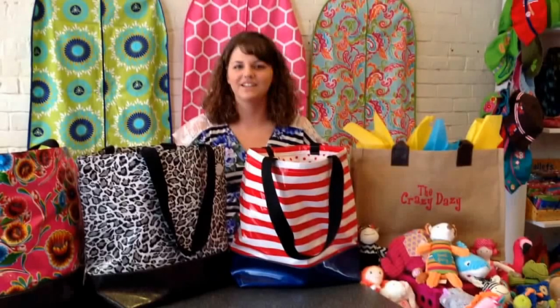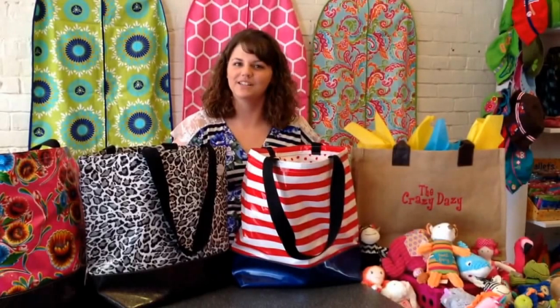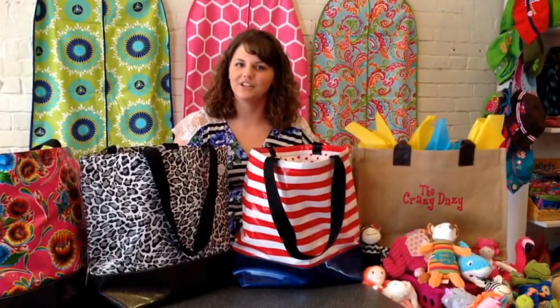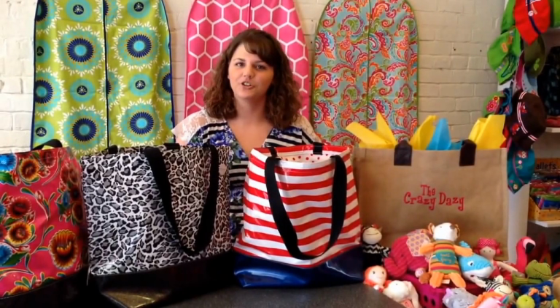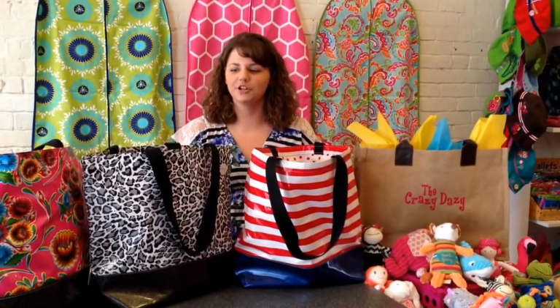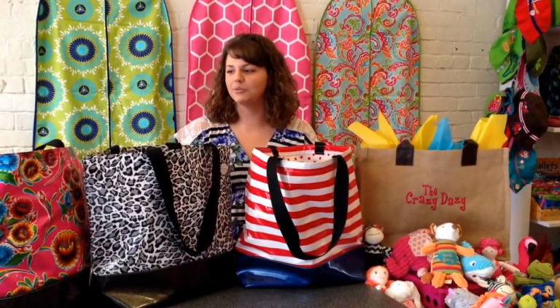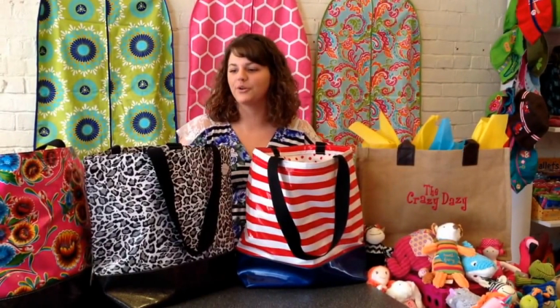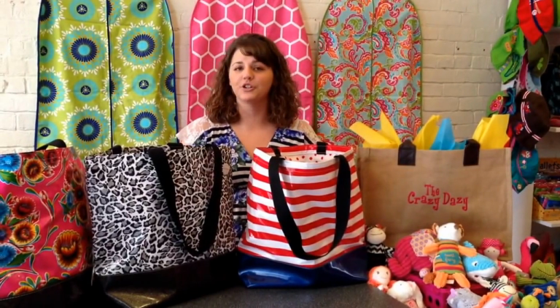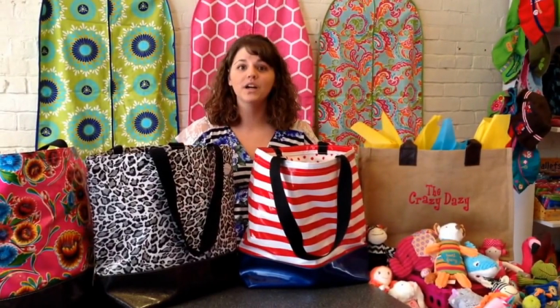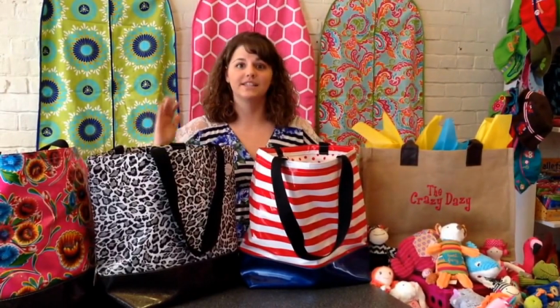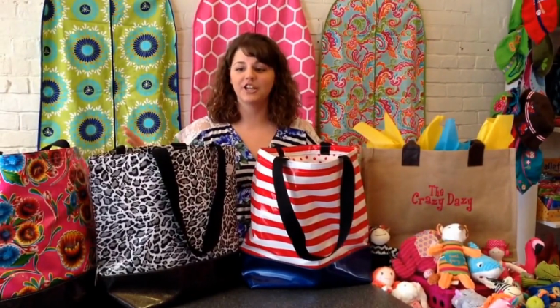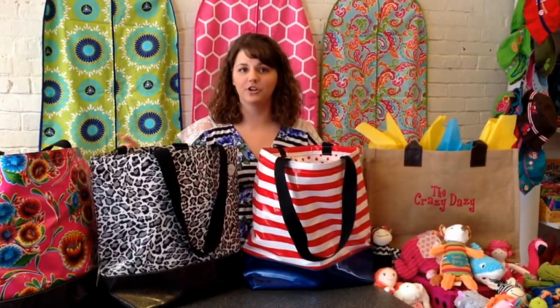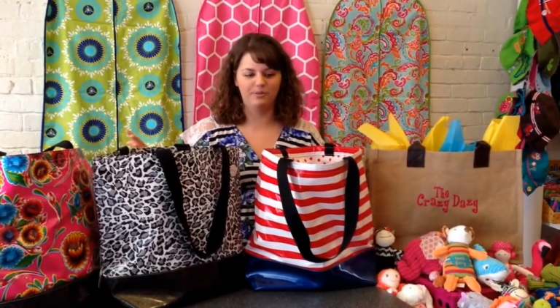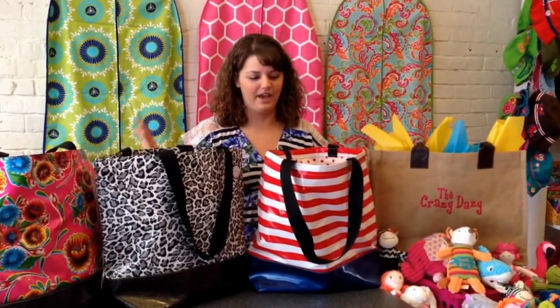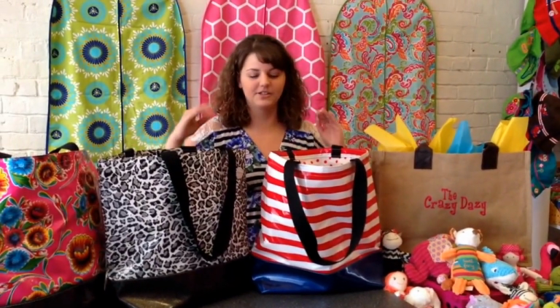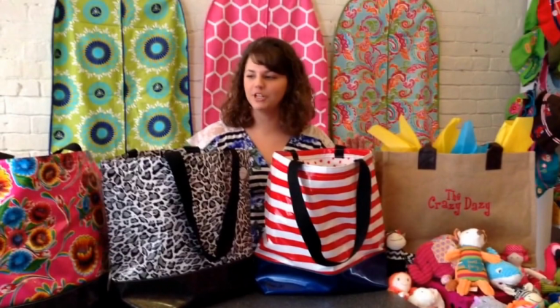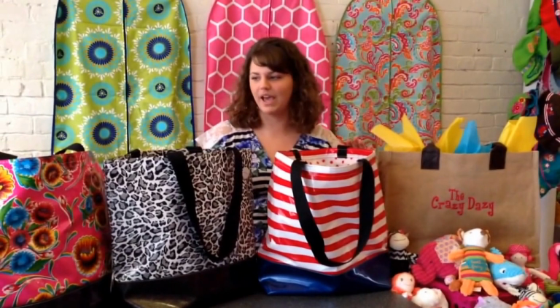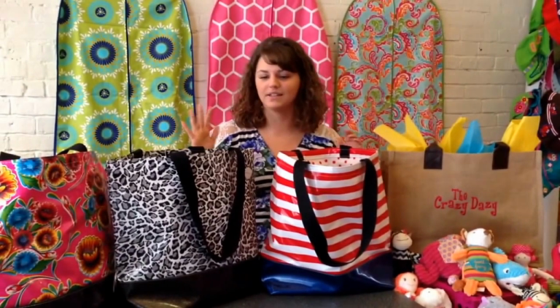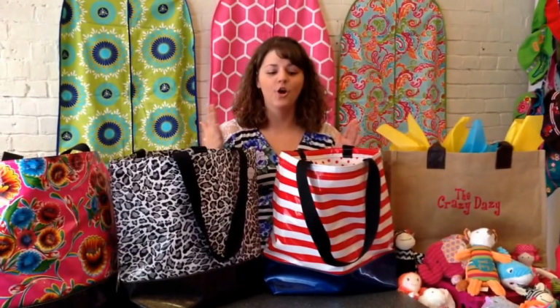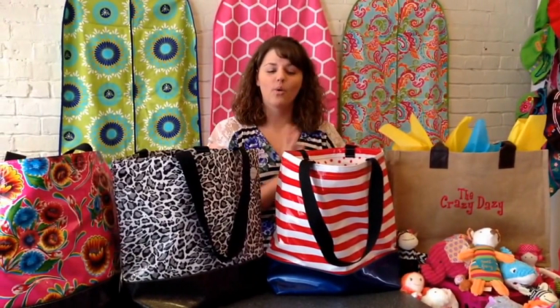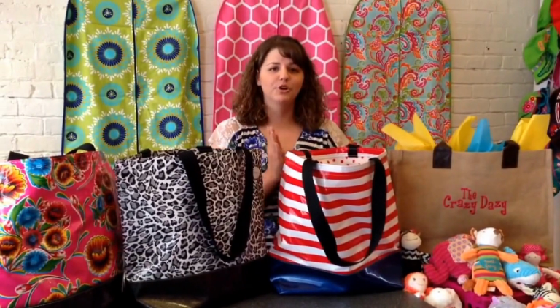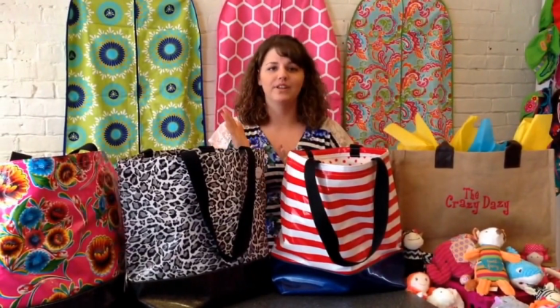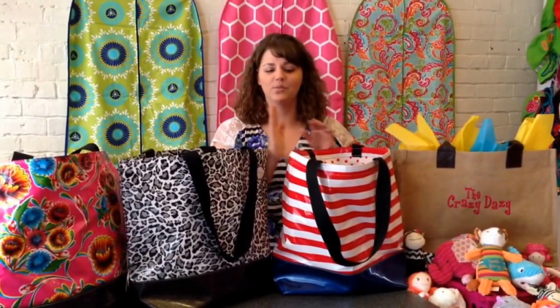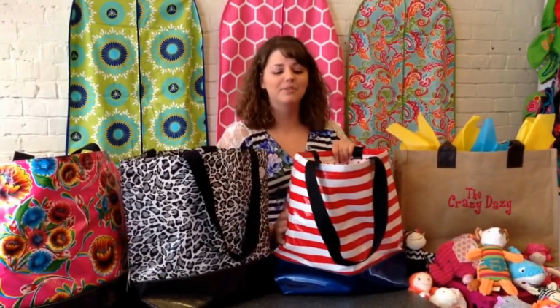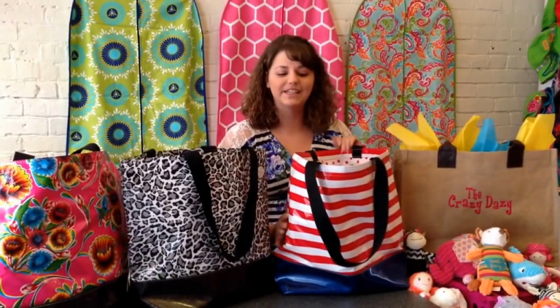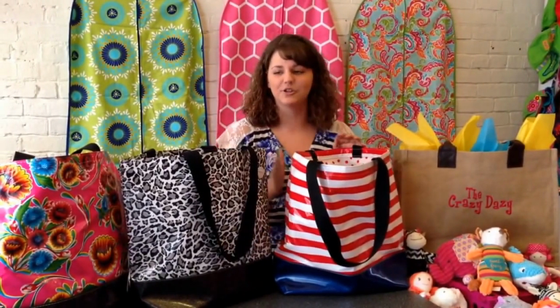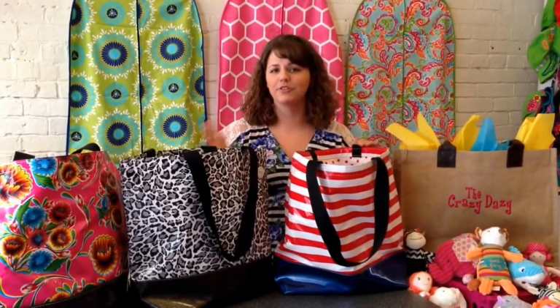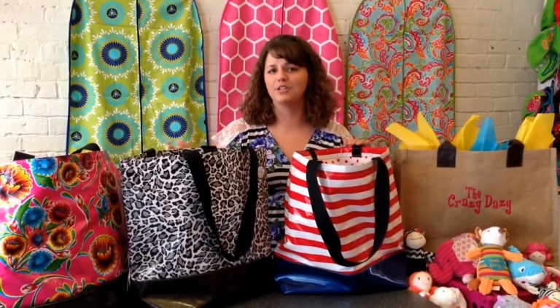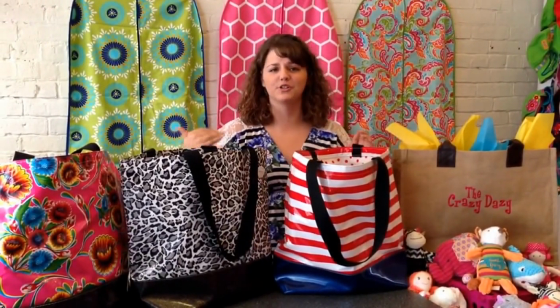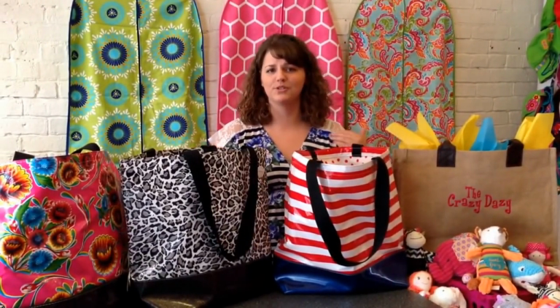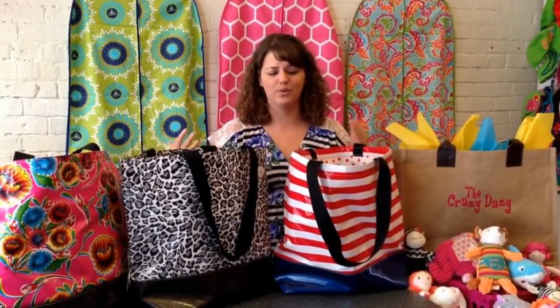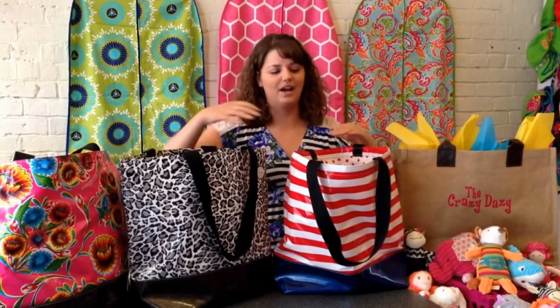I'm back at the Crazy Daisy in Carthage, Missouri, and I want to show you our new Sarah Jane Oil Cloth Bags. These are our beach bags, and they're waterproof and they can wipe clean, so they're perfect for the beach for your swimsuits and wet towels.